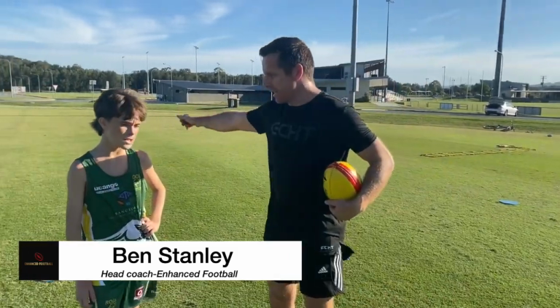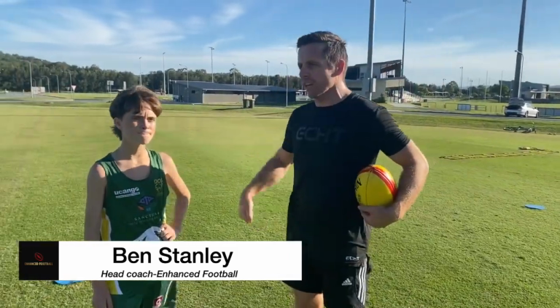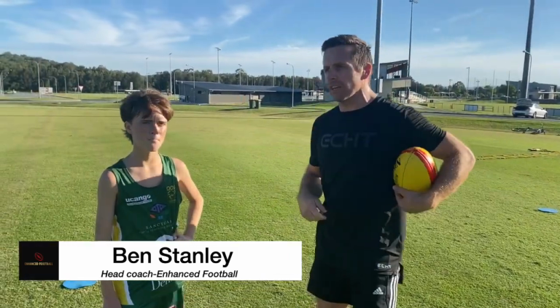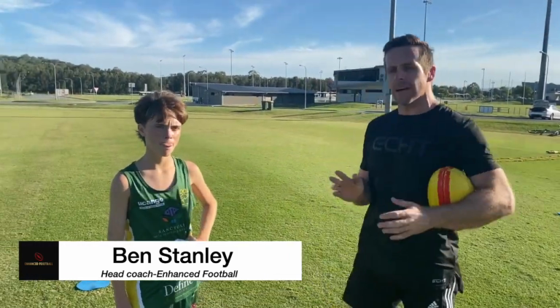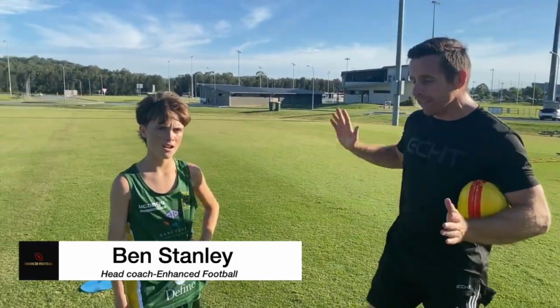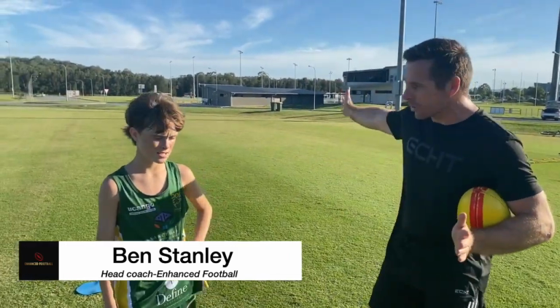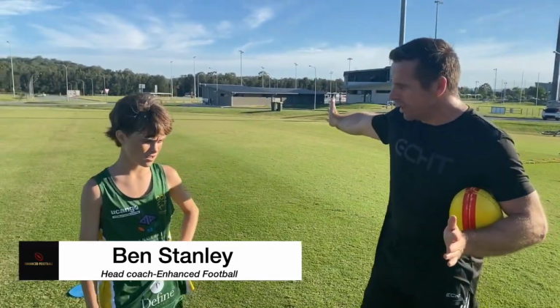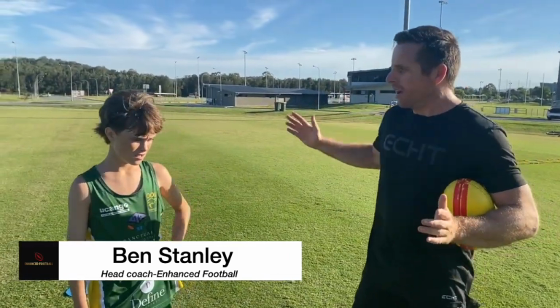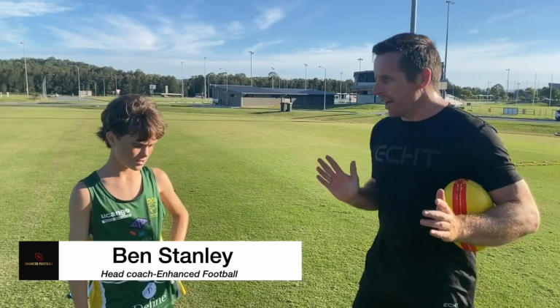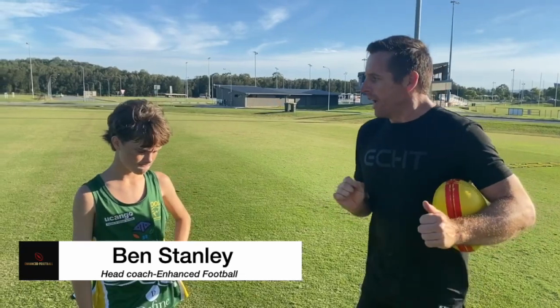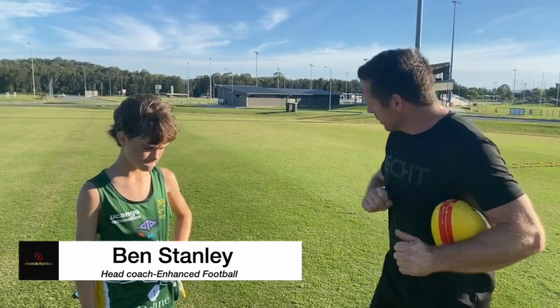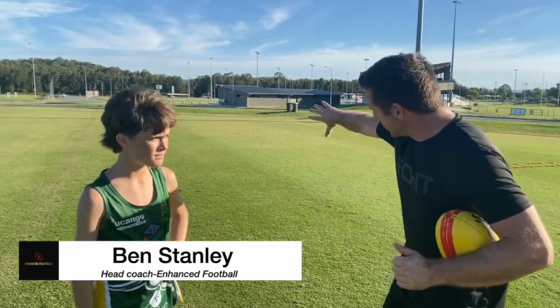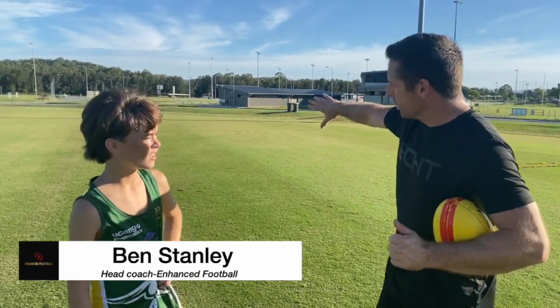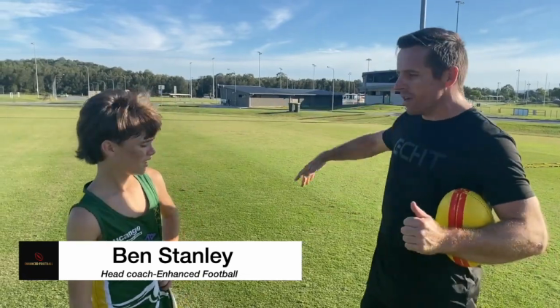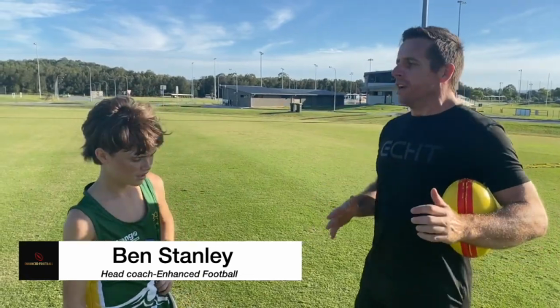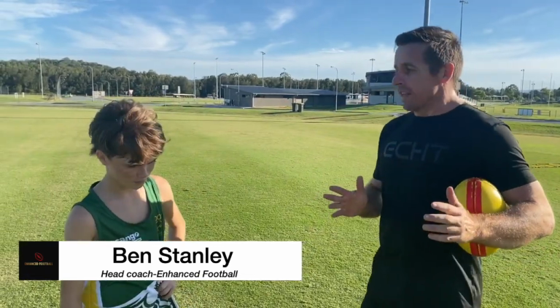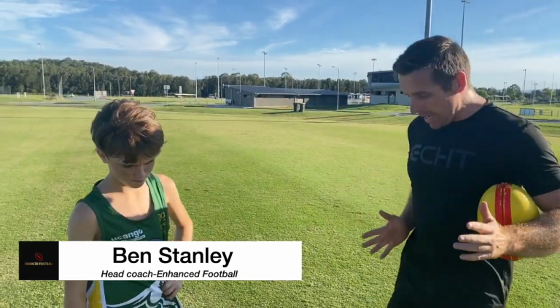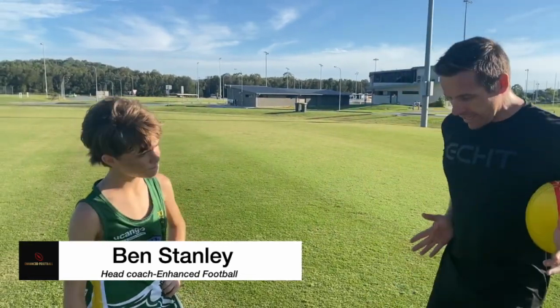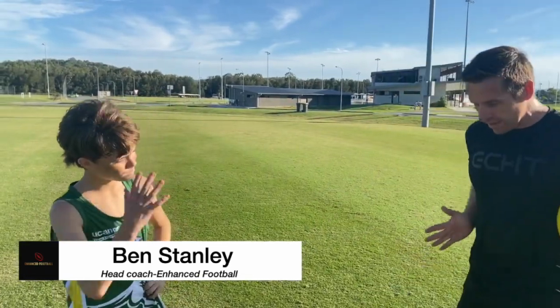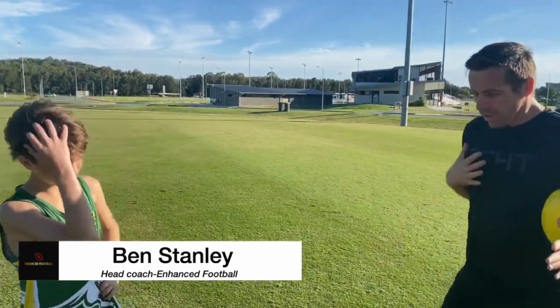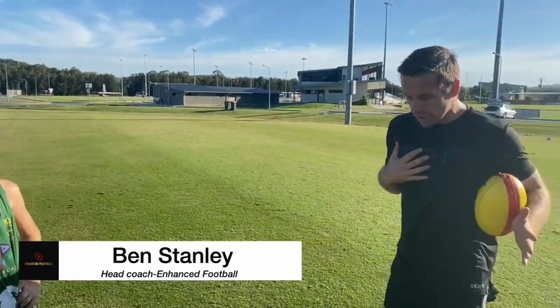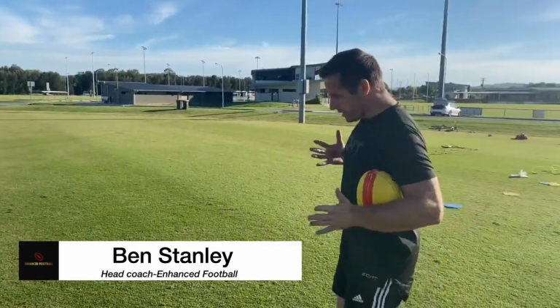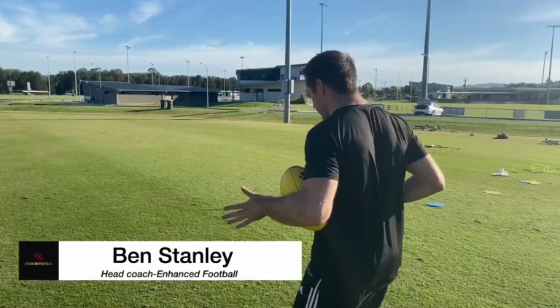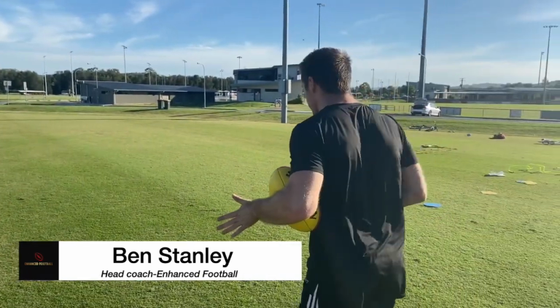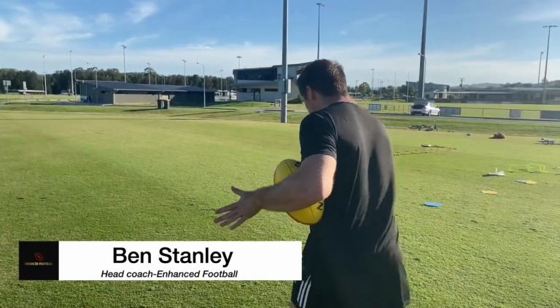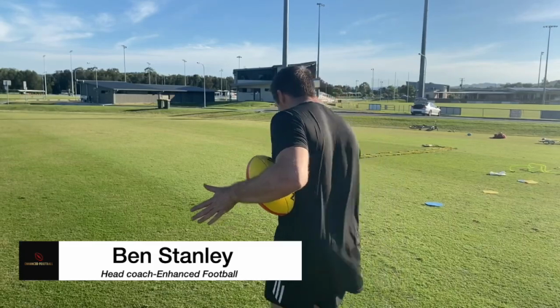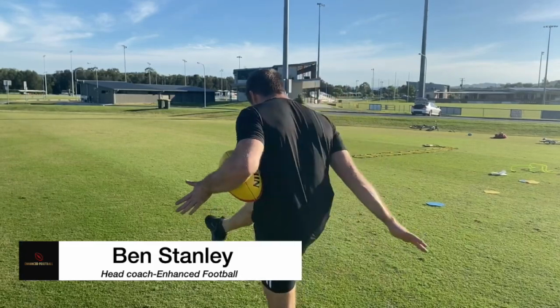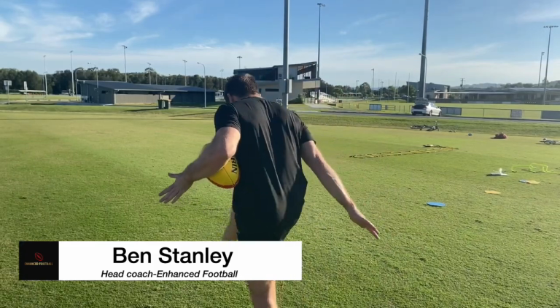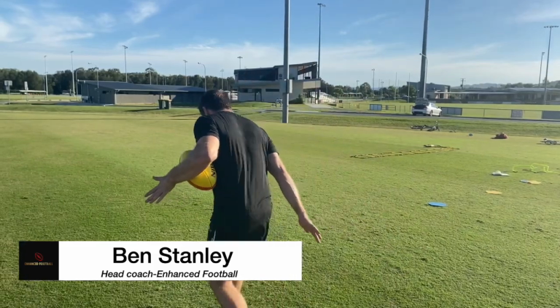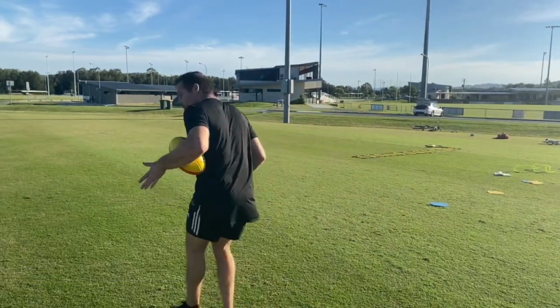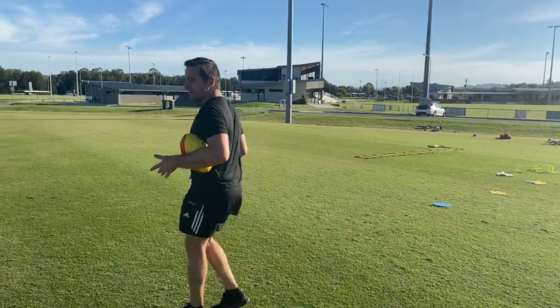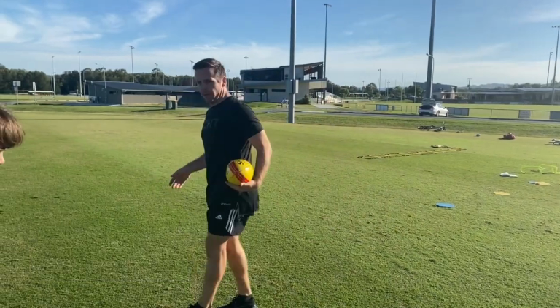You're going to think there's someone lateral, and you're going to switch kick it across. So that means your shoulders and hips are square to the target, and your momentum's coming to me.